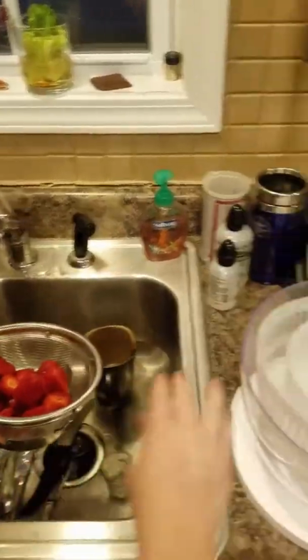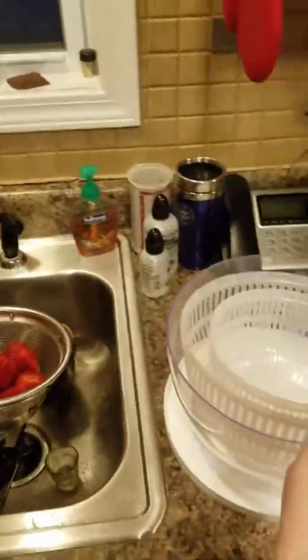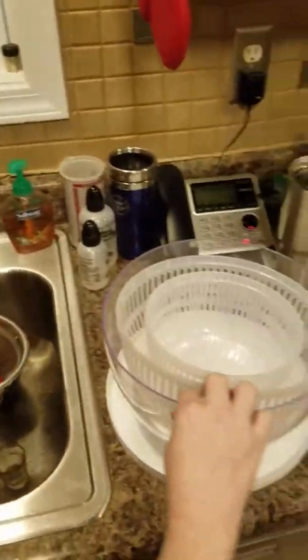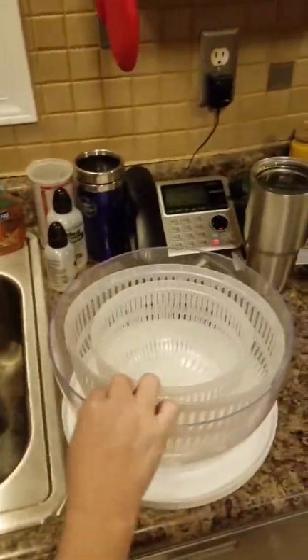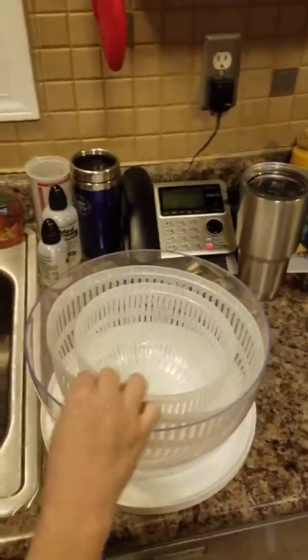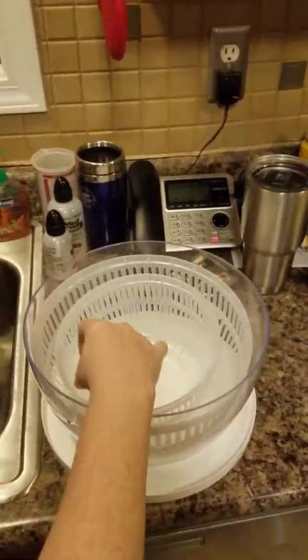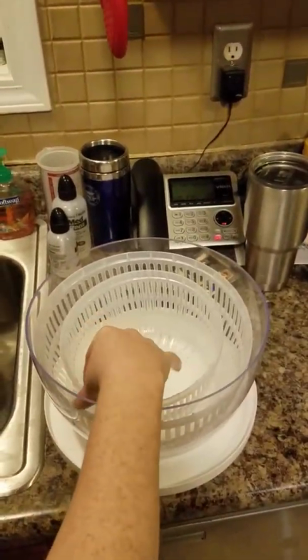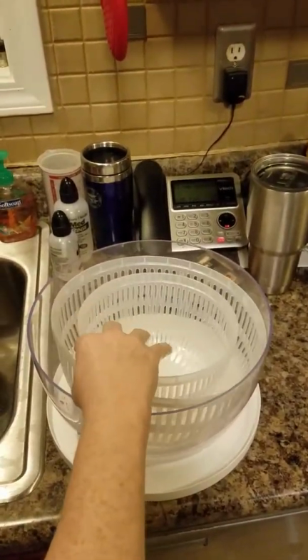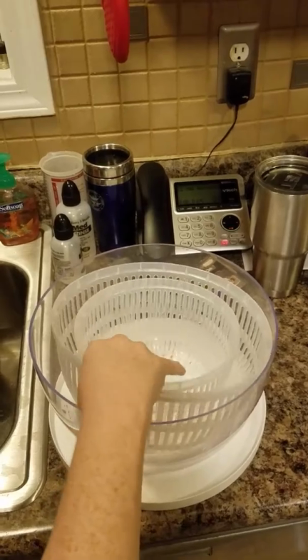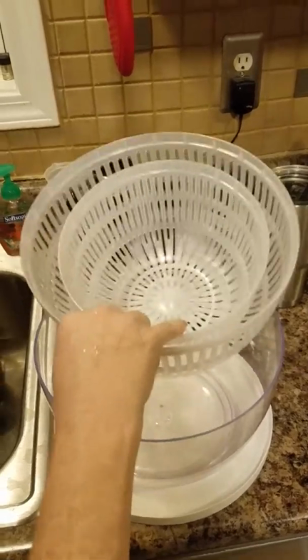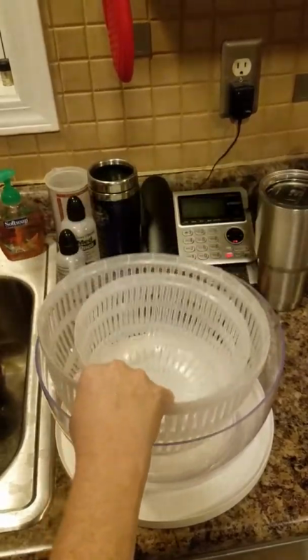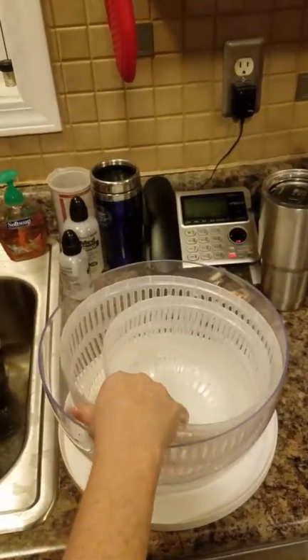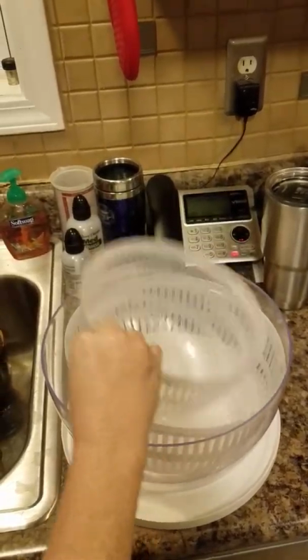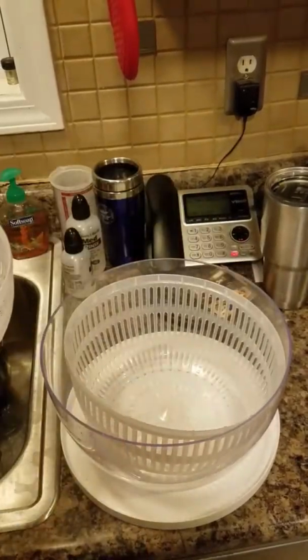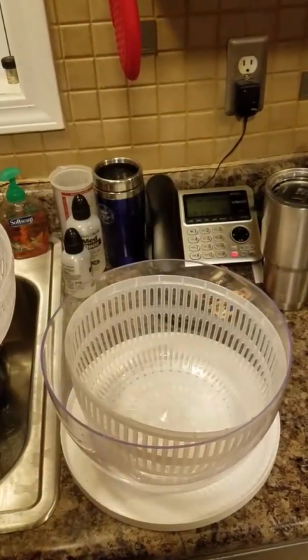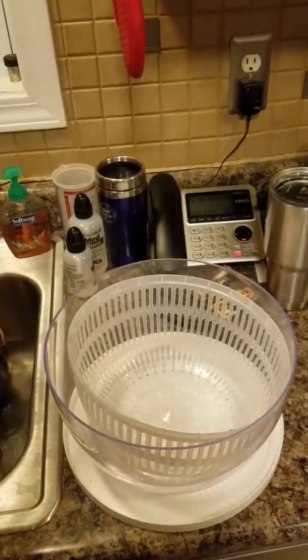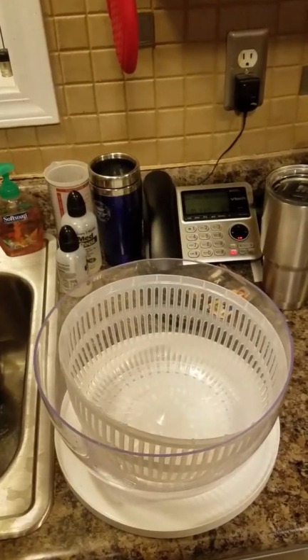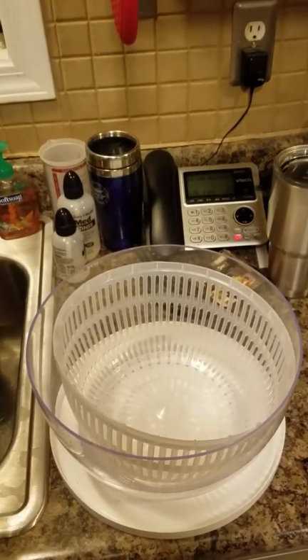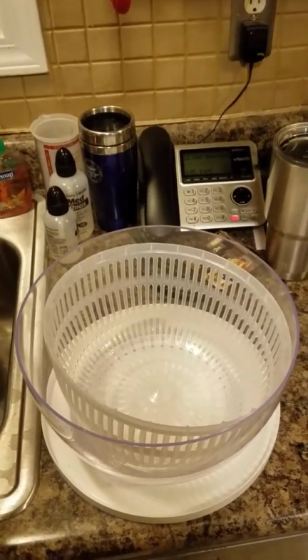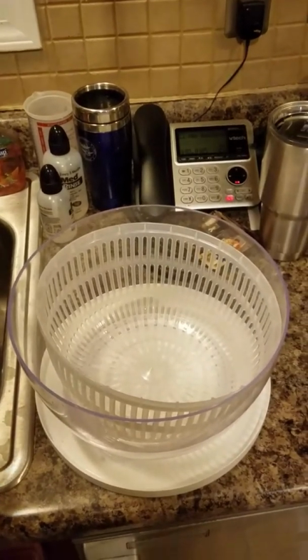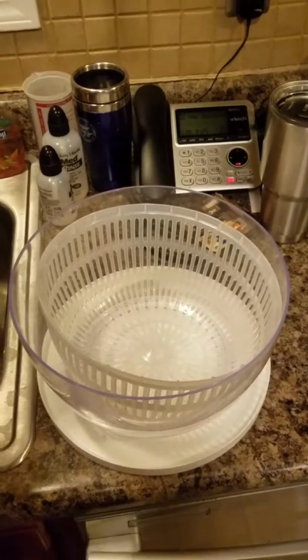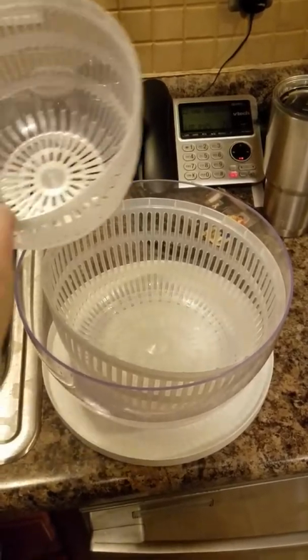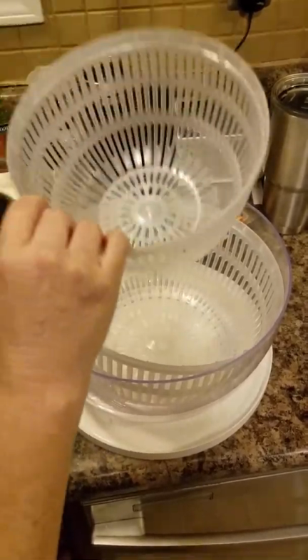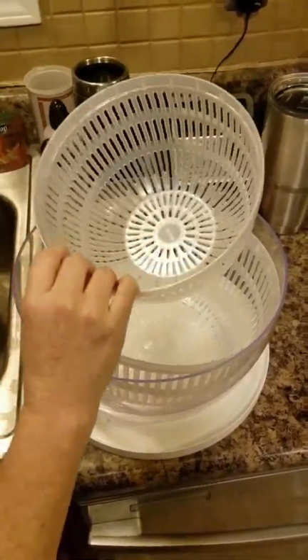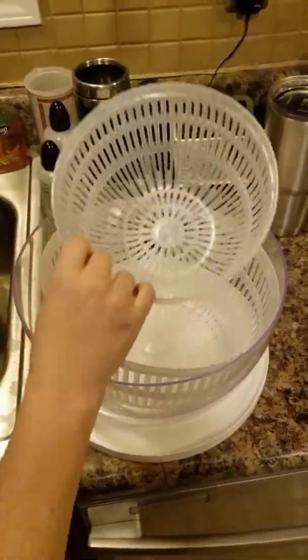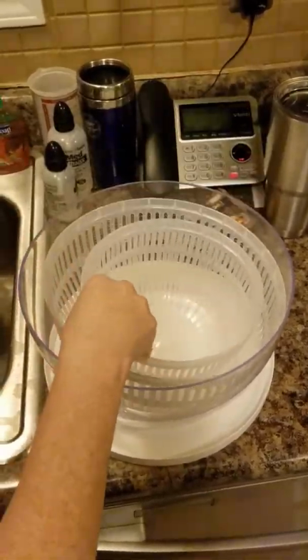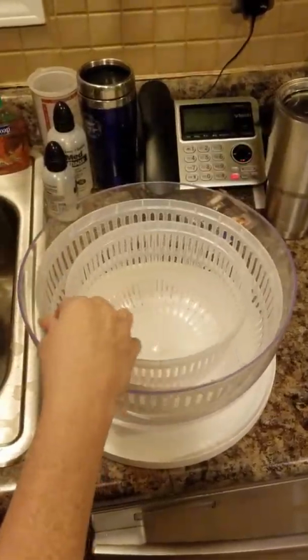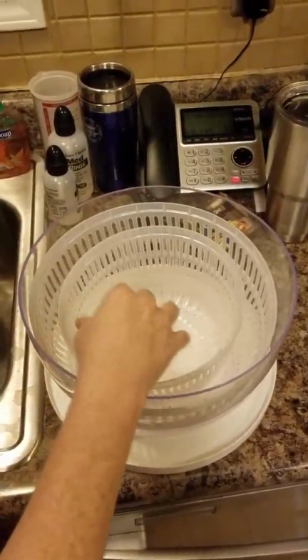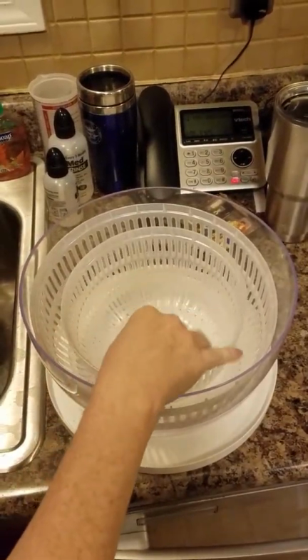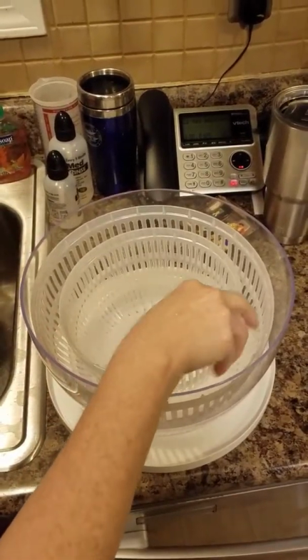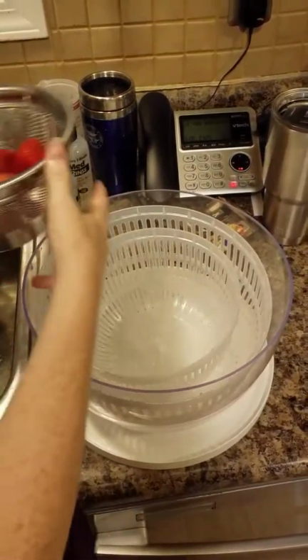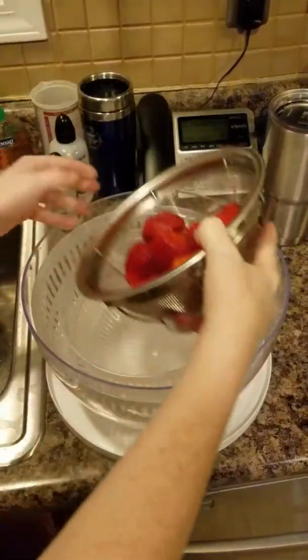With this salad and berry spinner, it comes with two bowls inside. The bigger bowl is for larger greens — like us southerners who enjoy our collard, mustard, and turnip greens. And then the center bowl is for berries and smaller items.